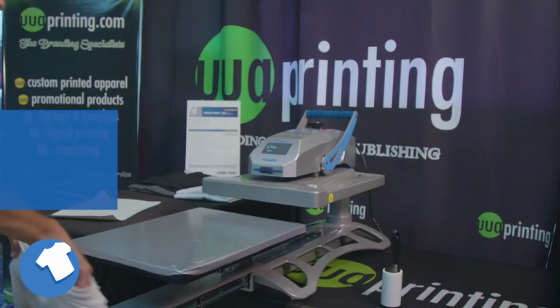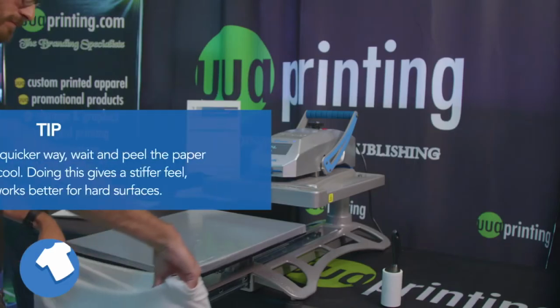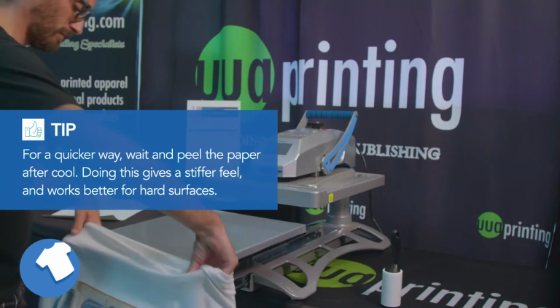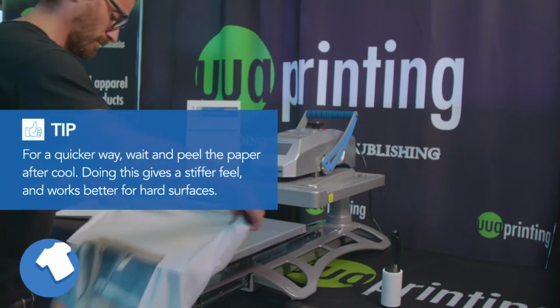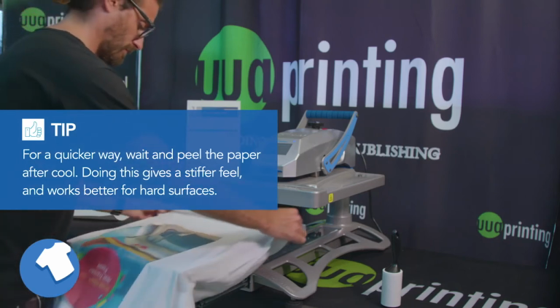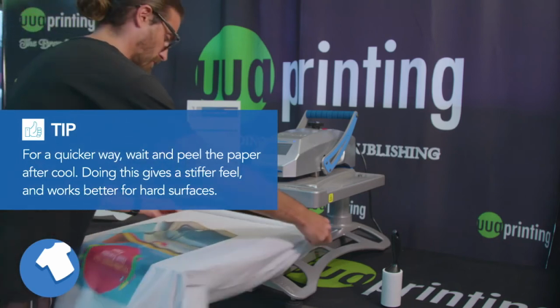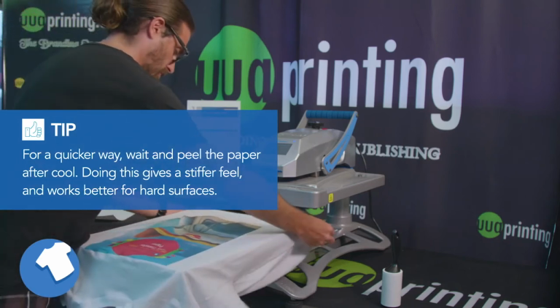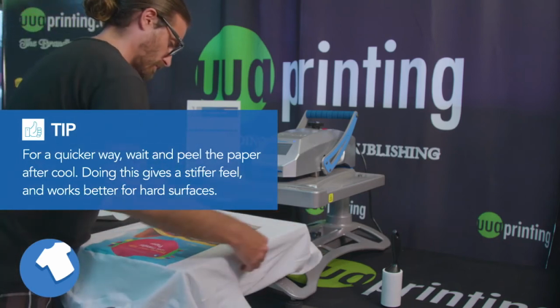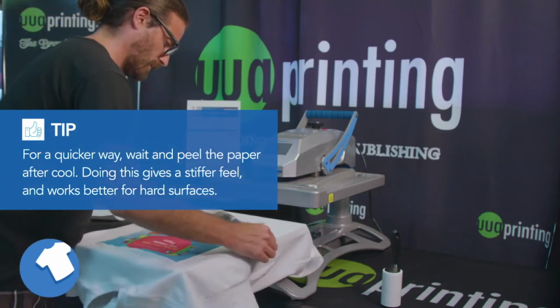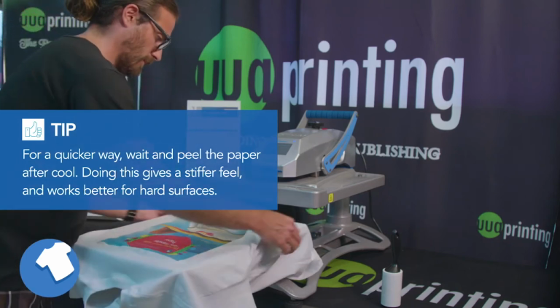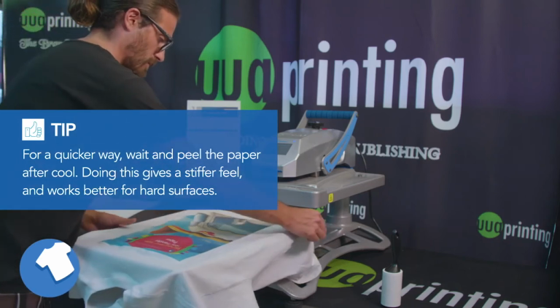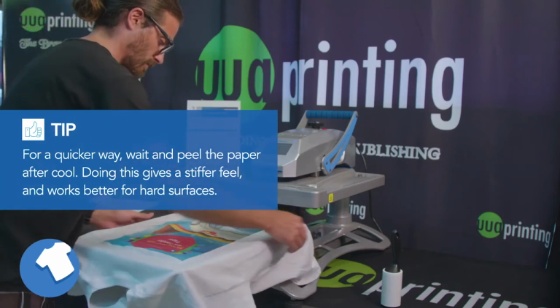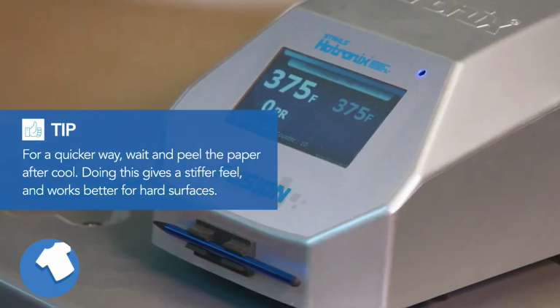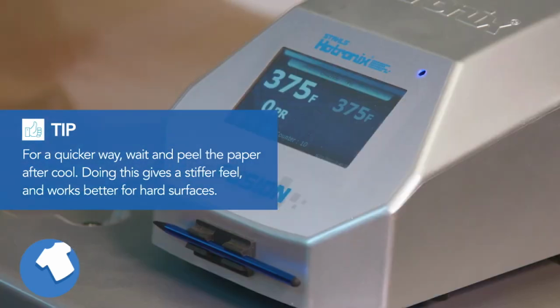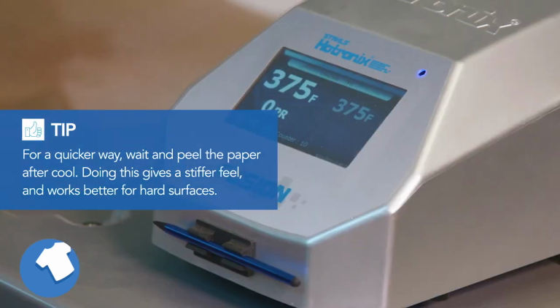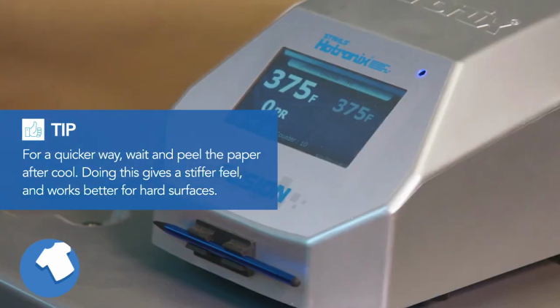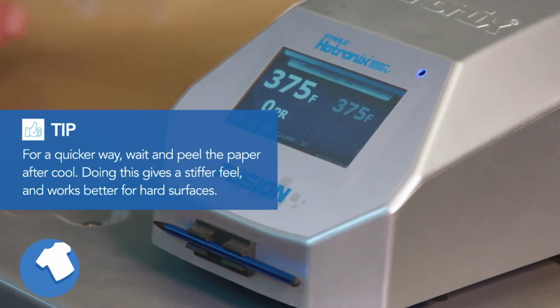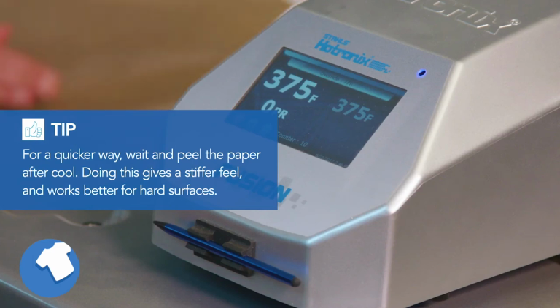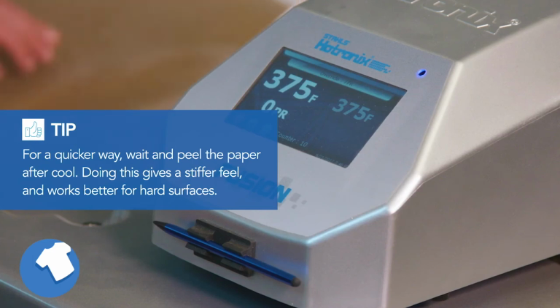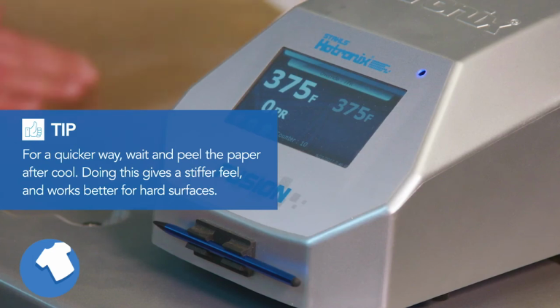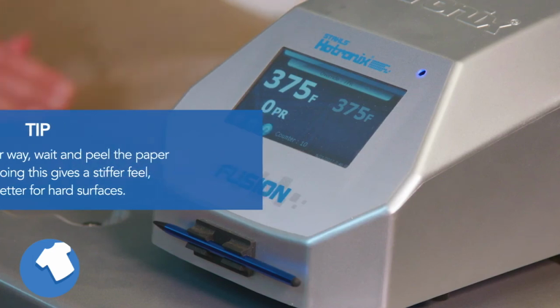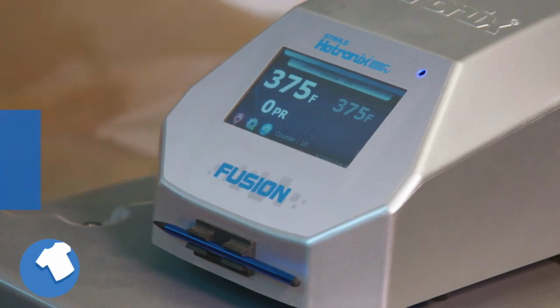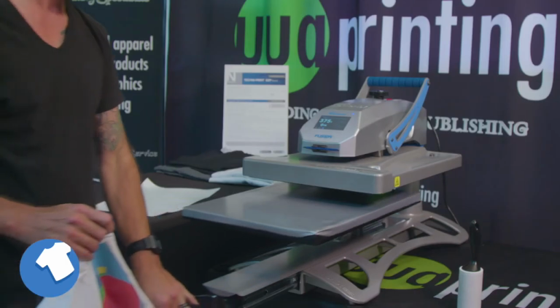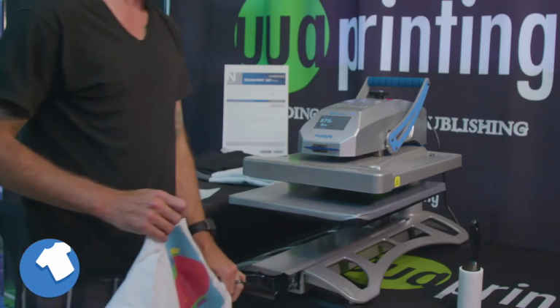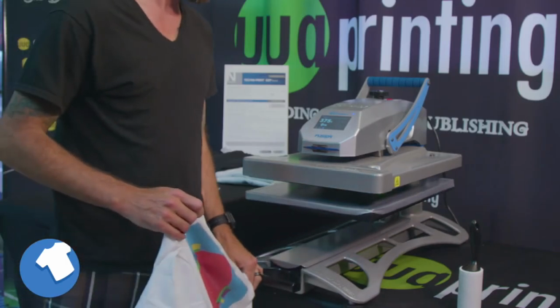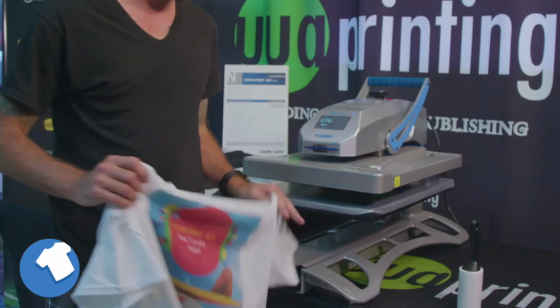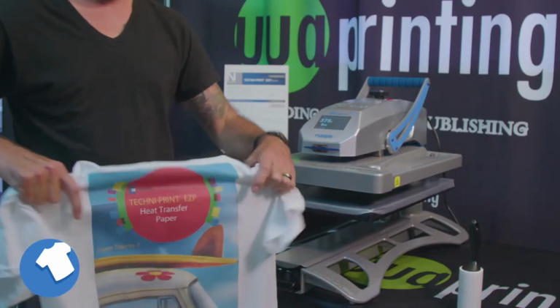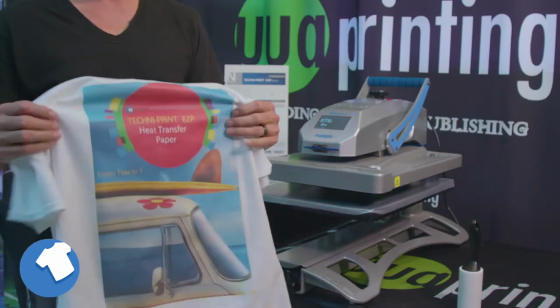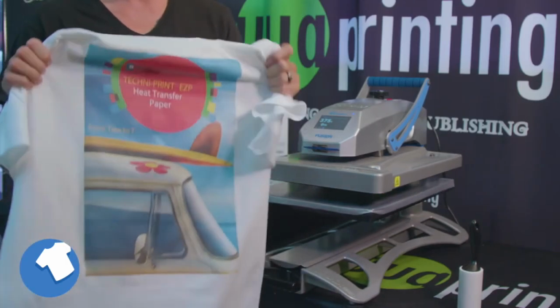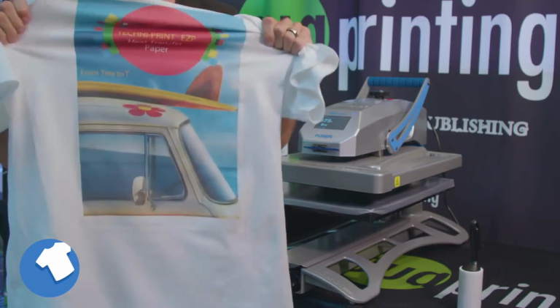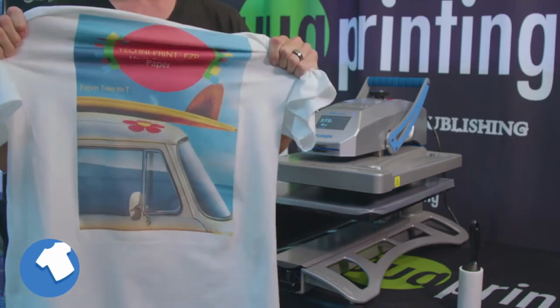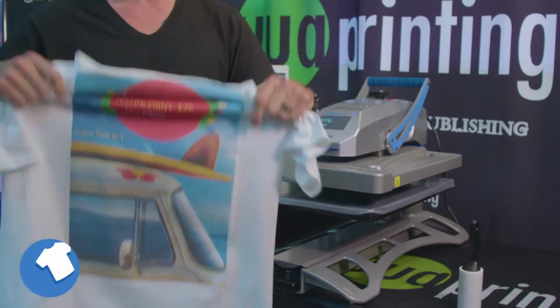To receive an even softer feel and an even better wash durability, cover the image with parchment paper and repress for 10 seconds. Immediately after heating, stretch it again in all directions while still hot.